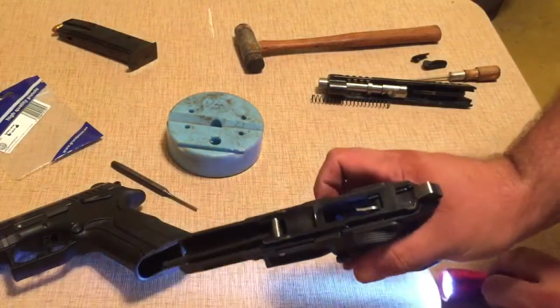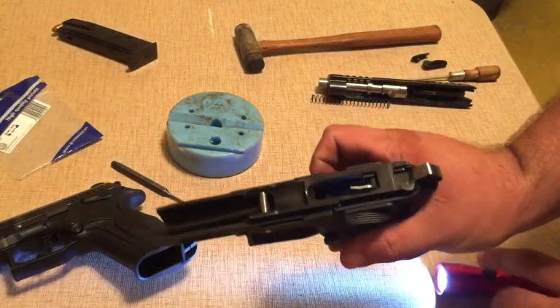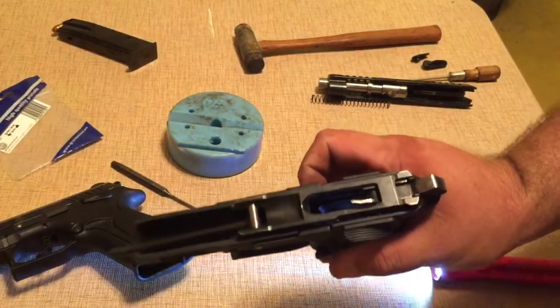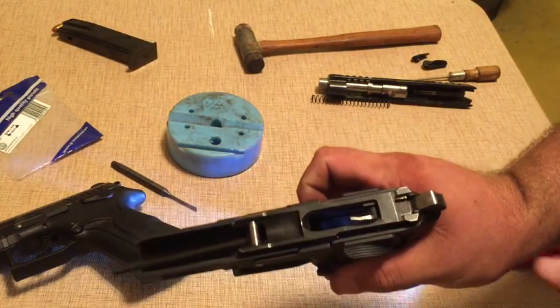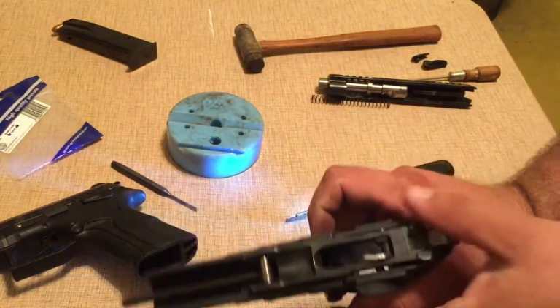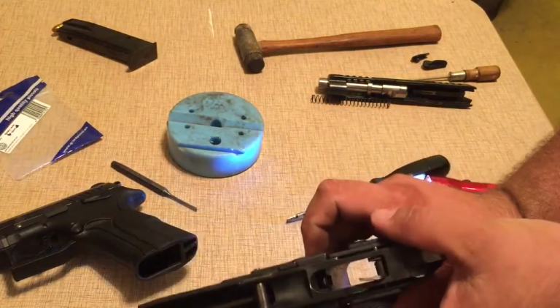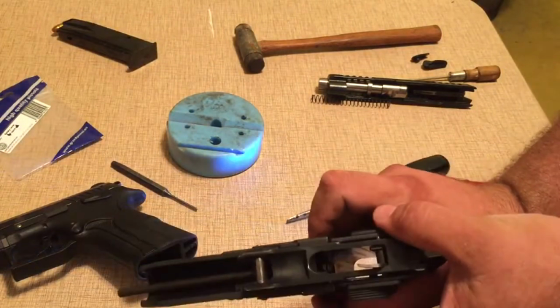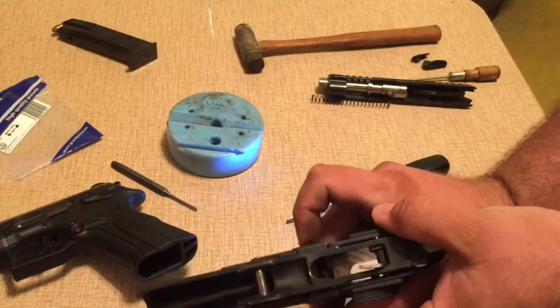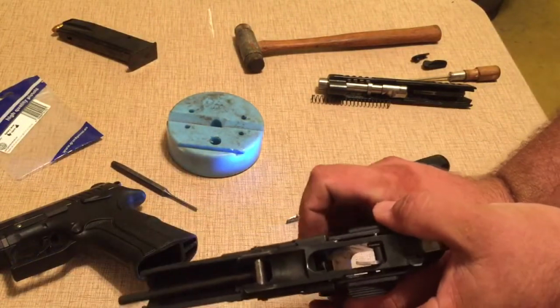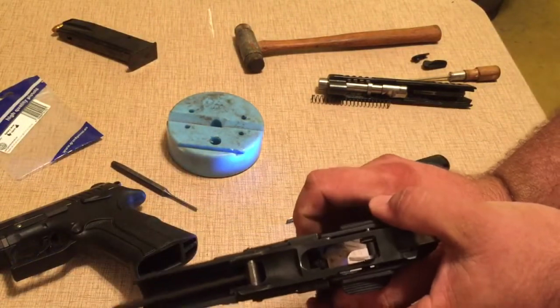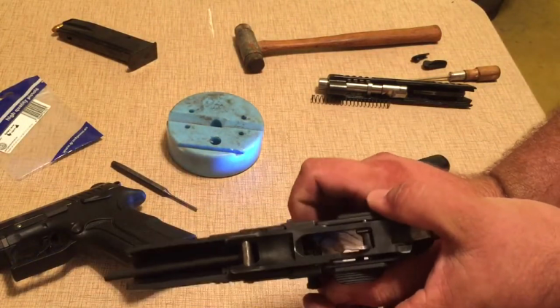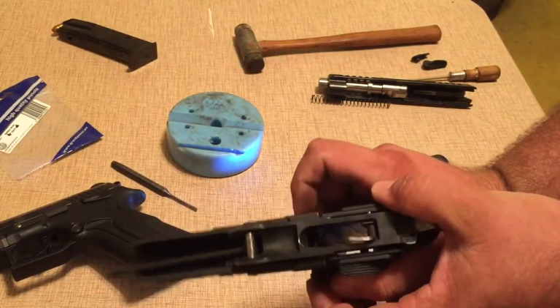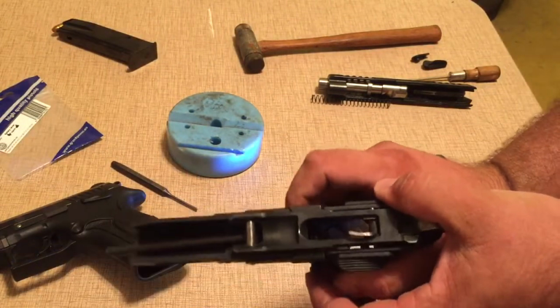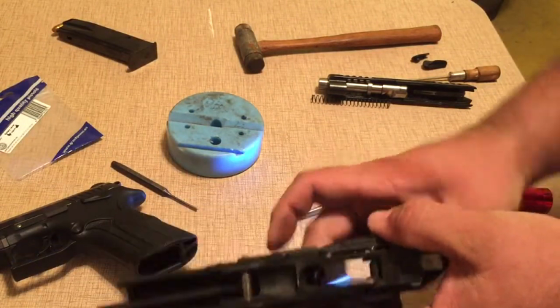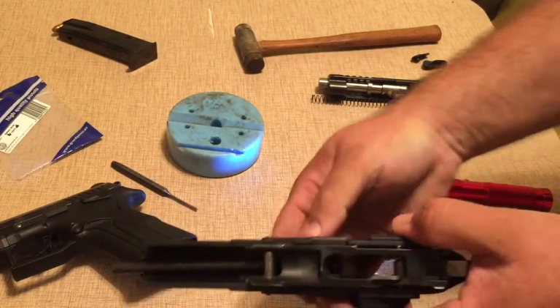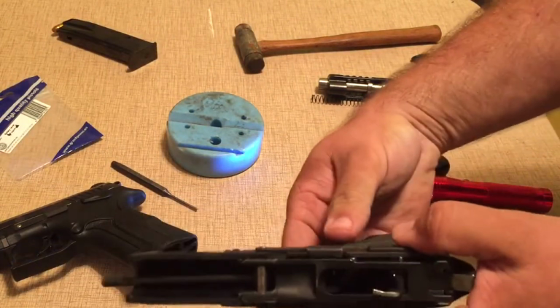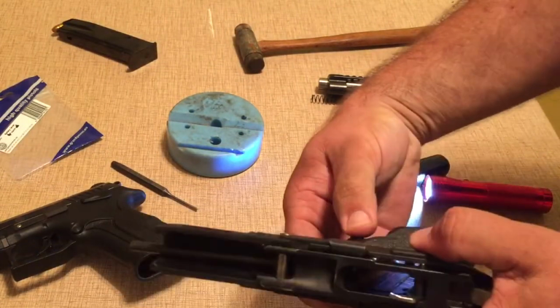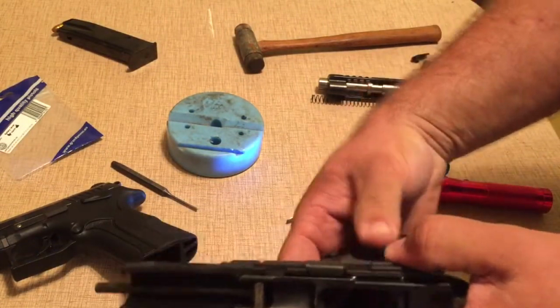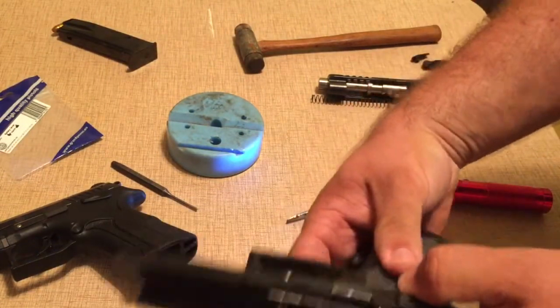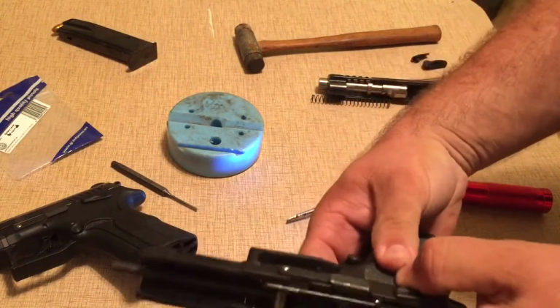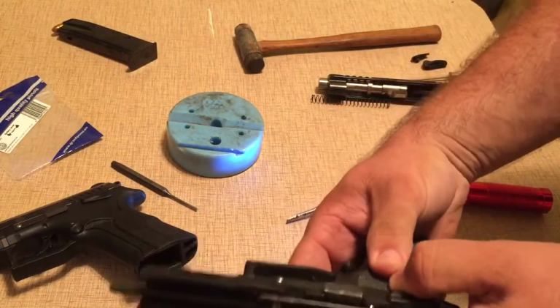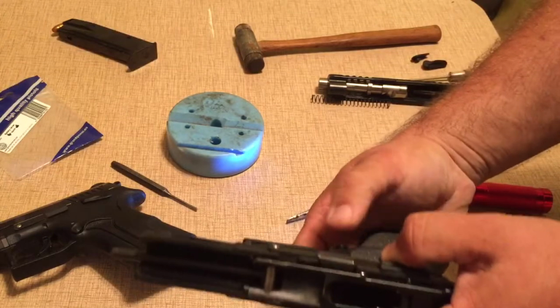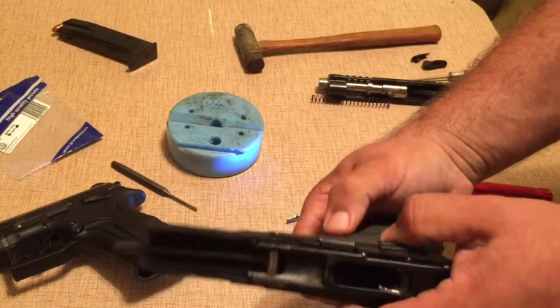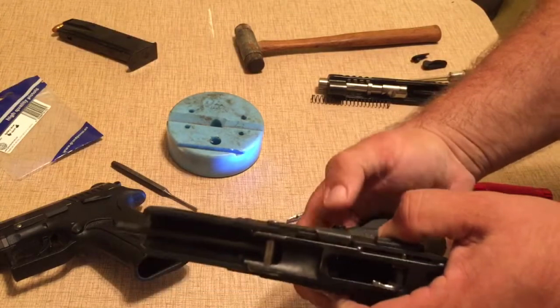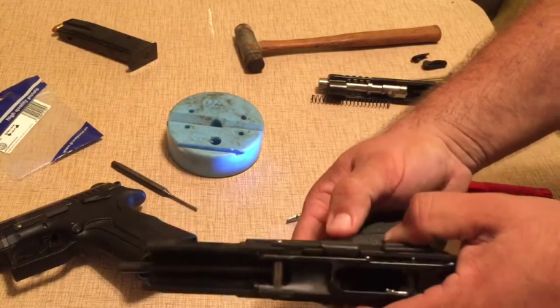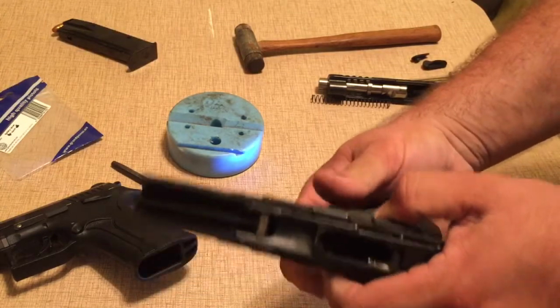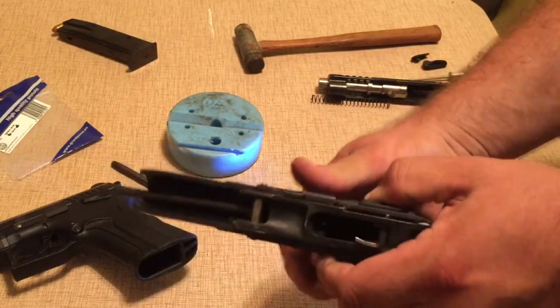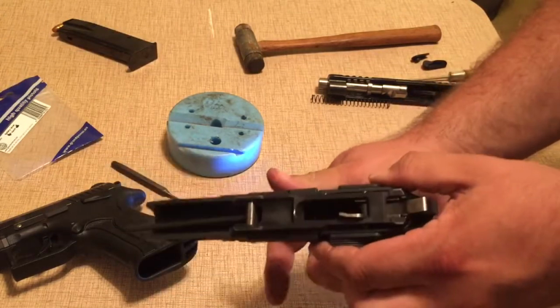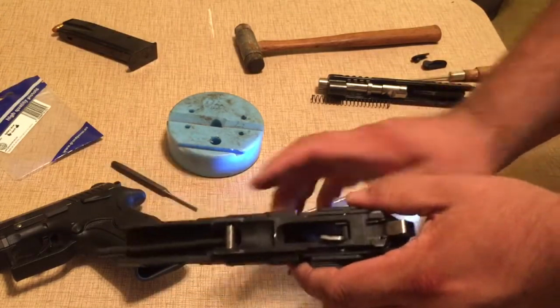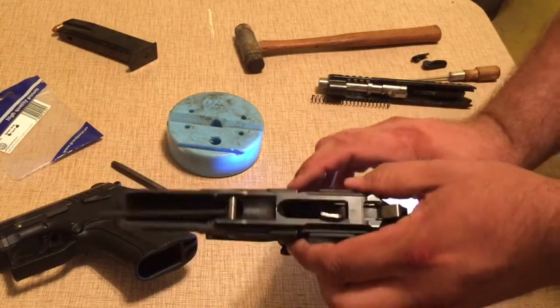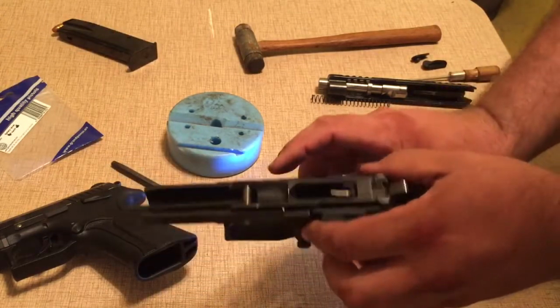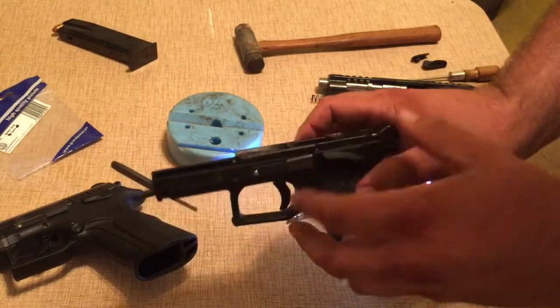And there we have it. I tried to get as much of that on camera as I could. Everything works.